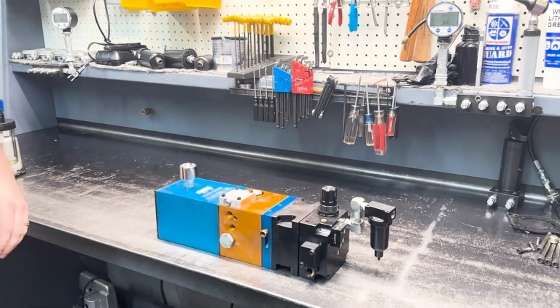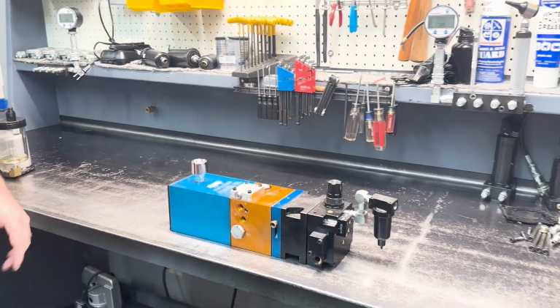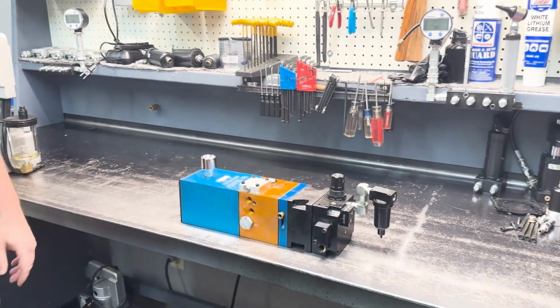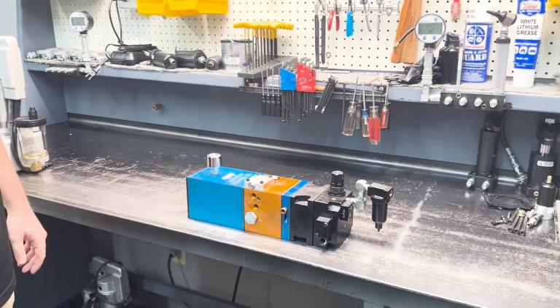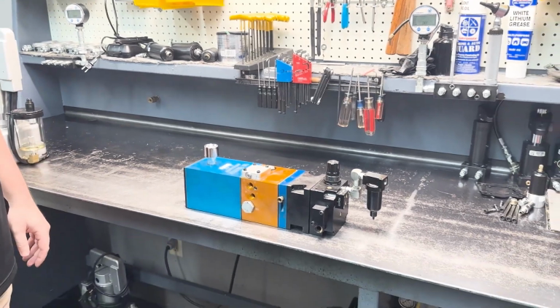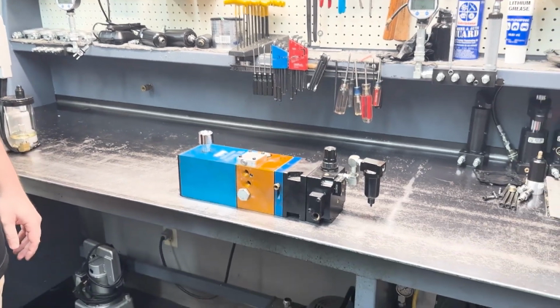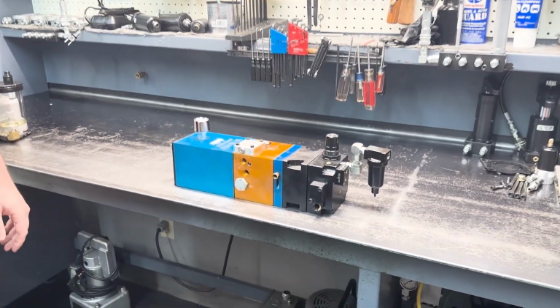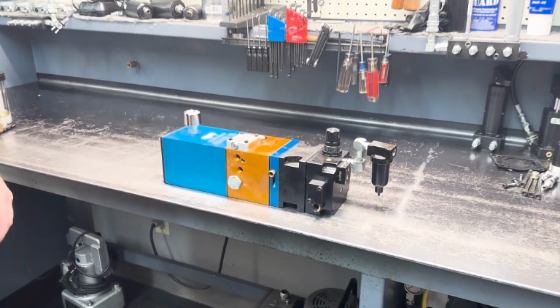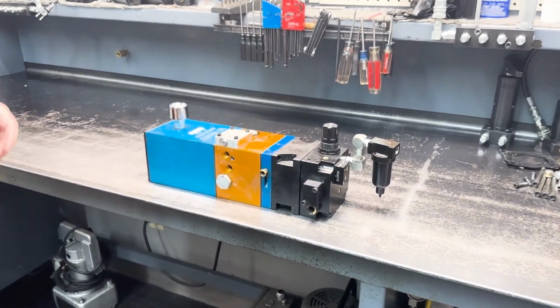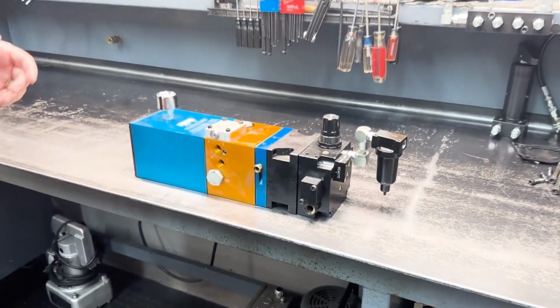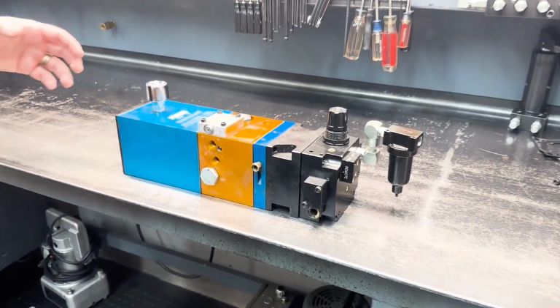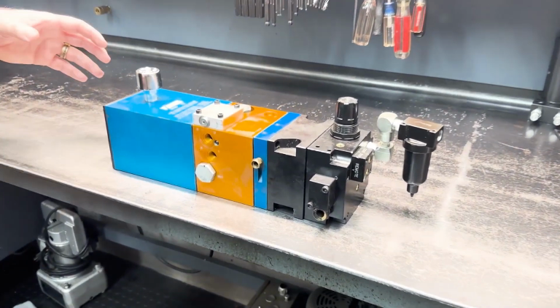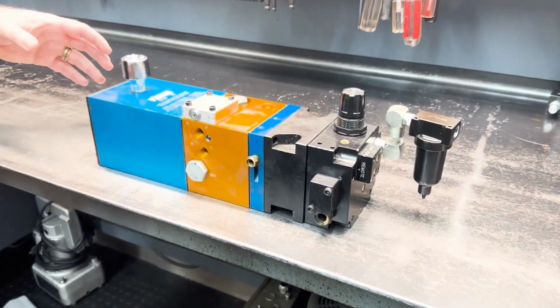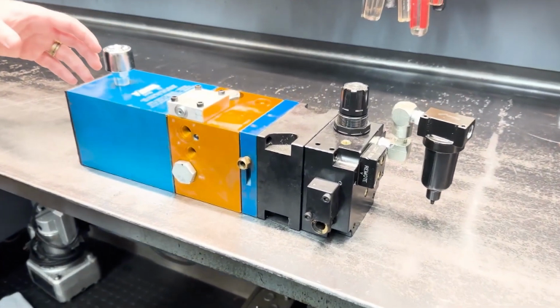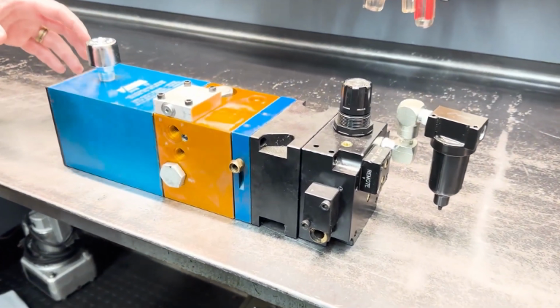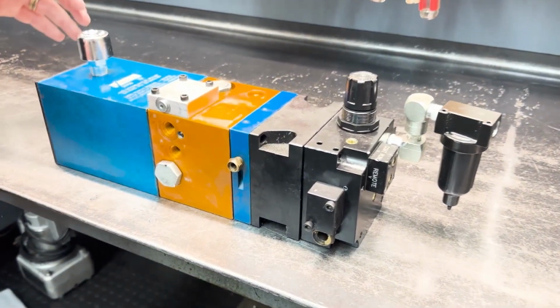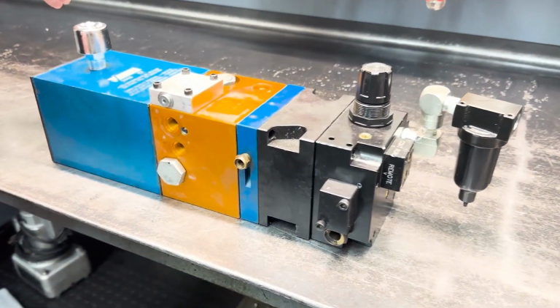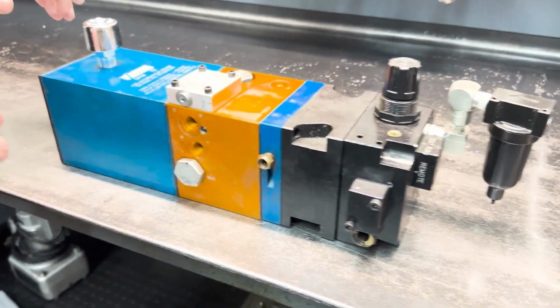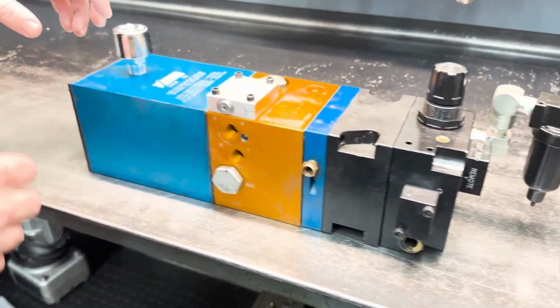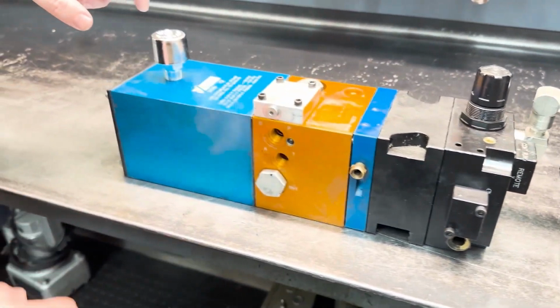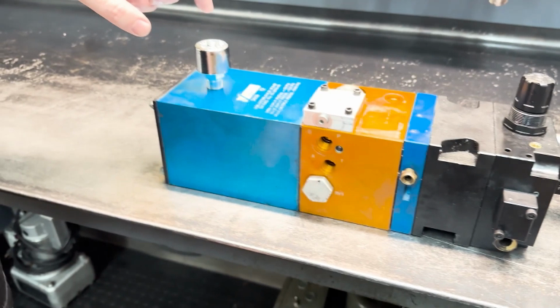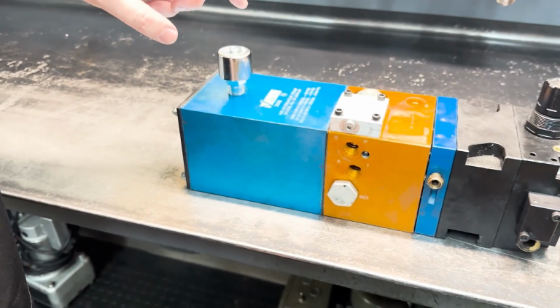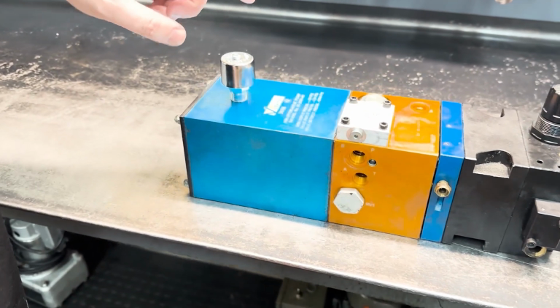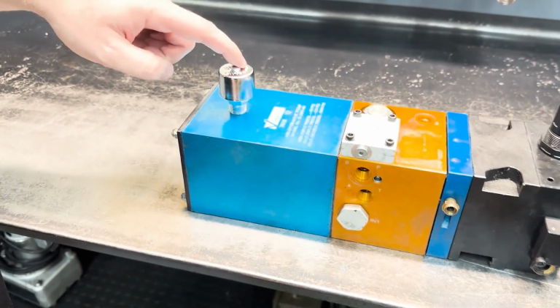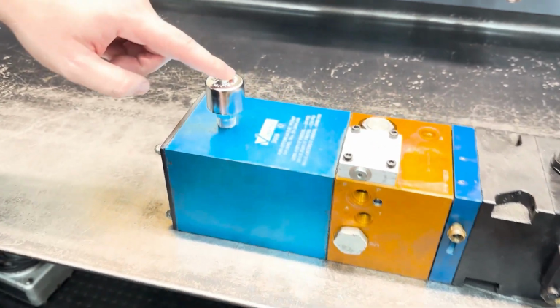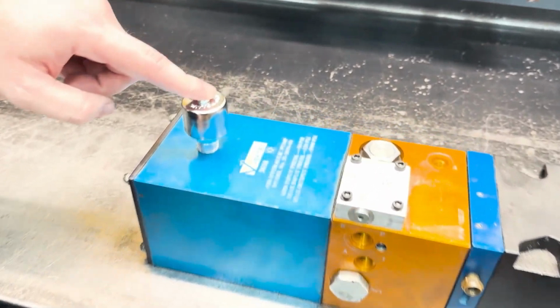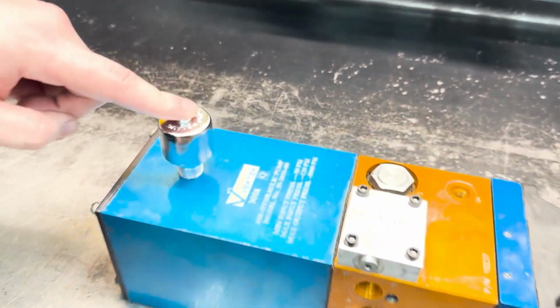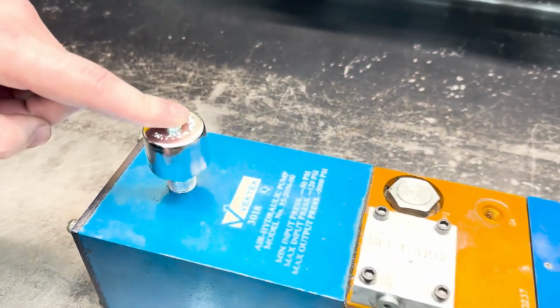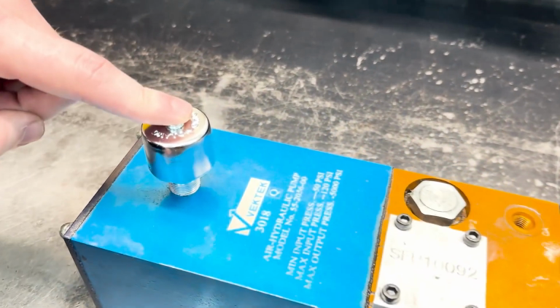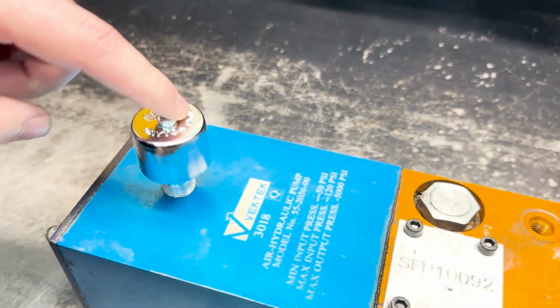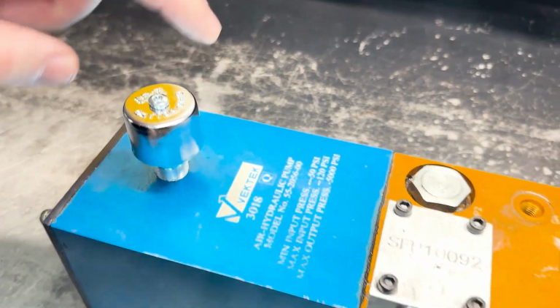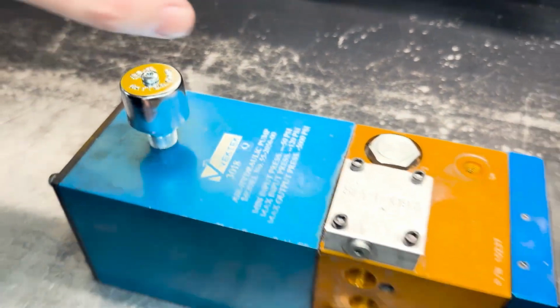We have here our air to hydraulic pump. The standard filtration includes a breather for the reservoir and an air filter for the shop air.